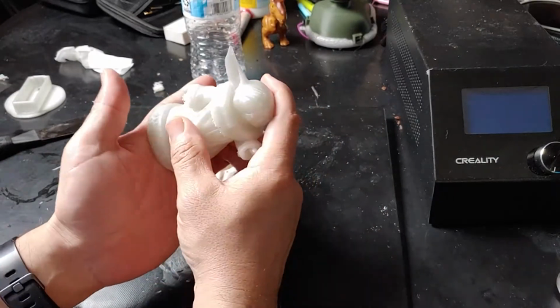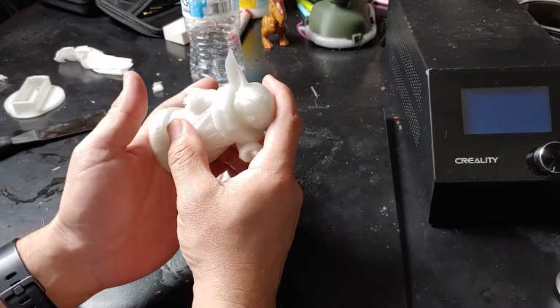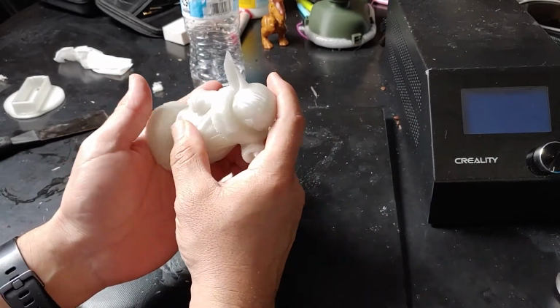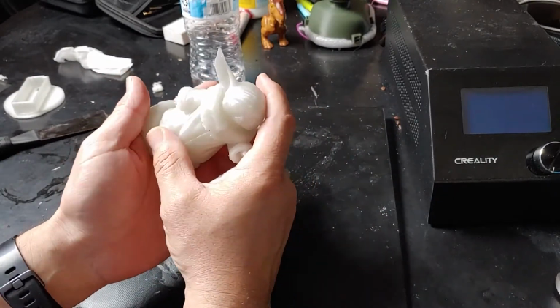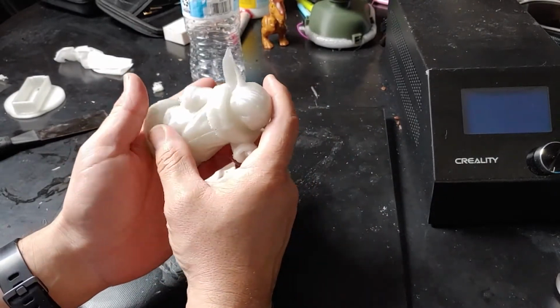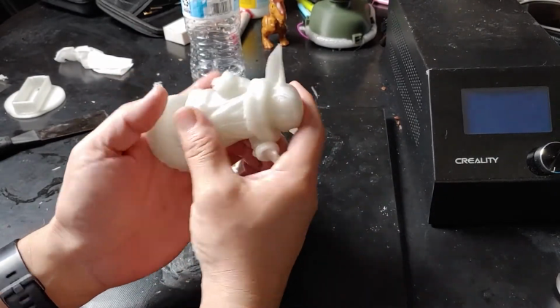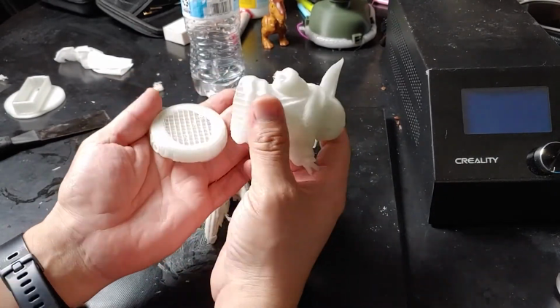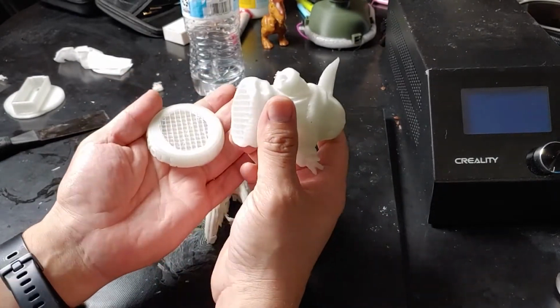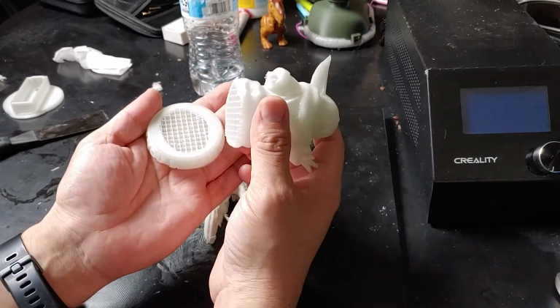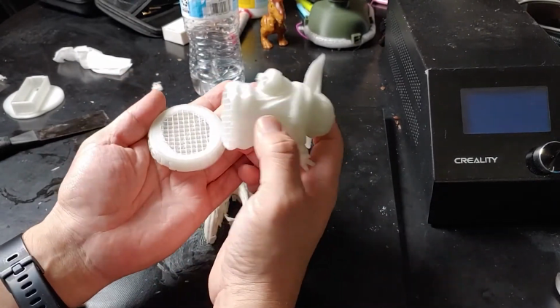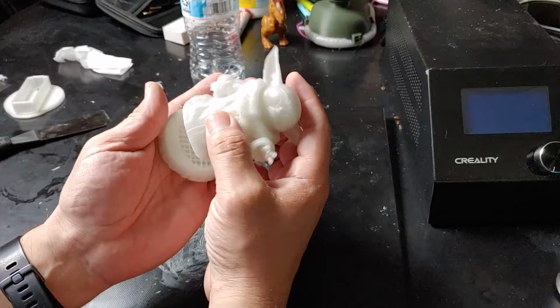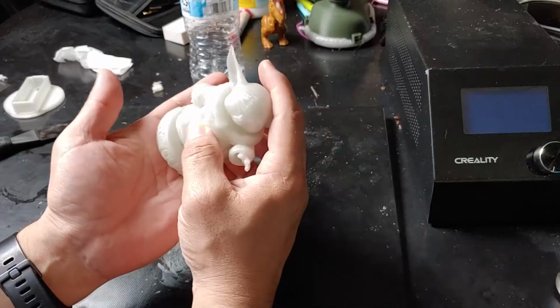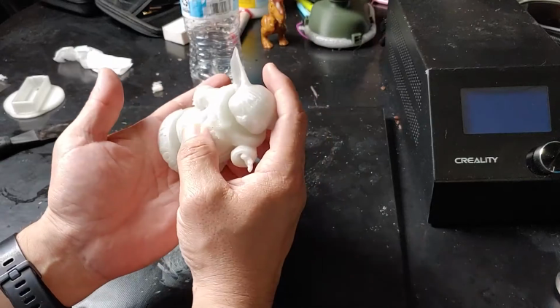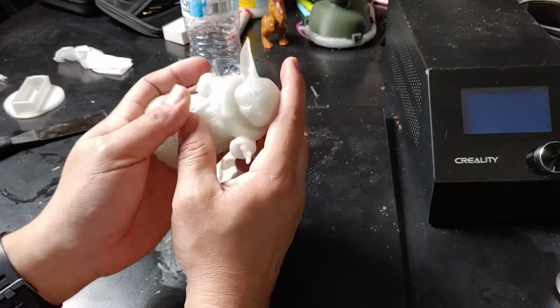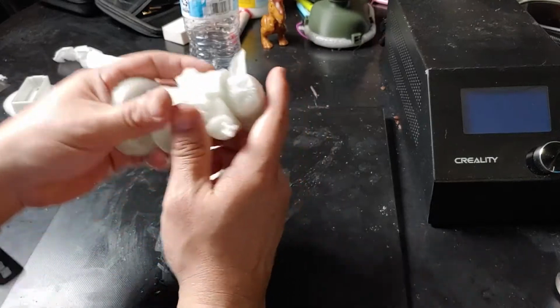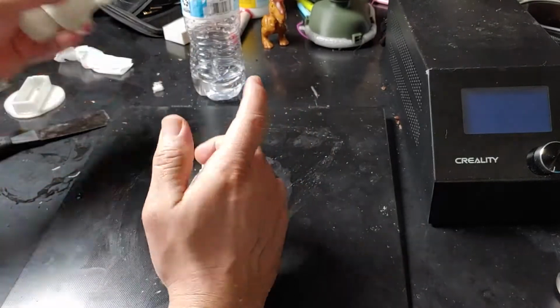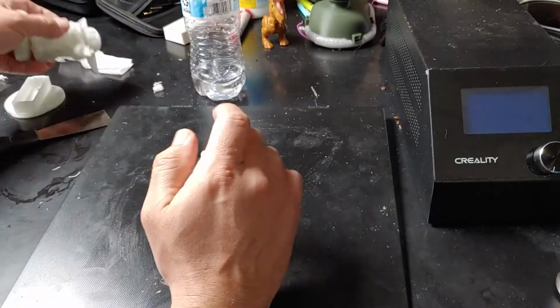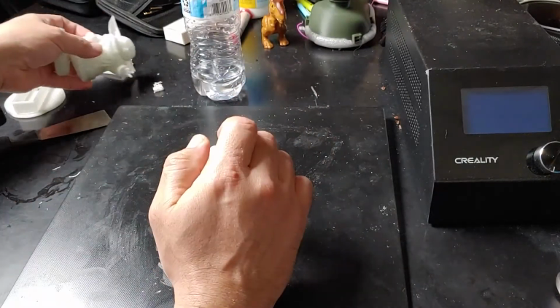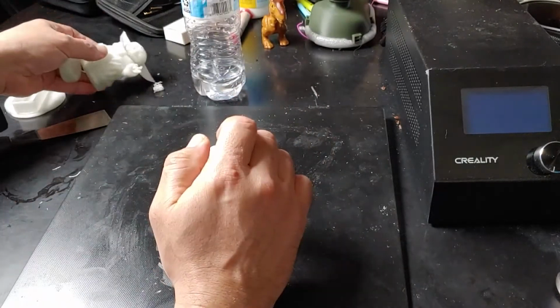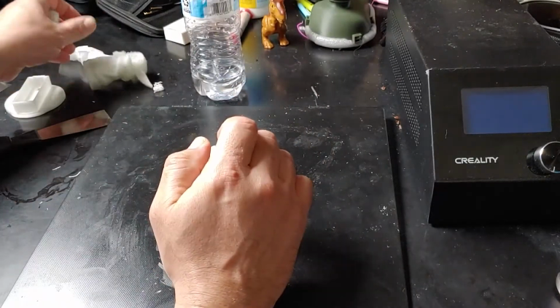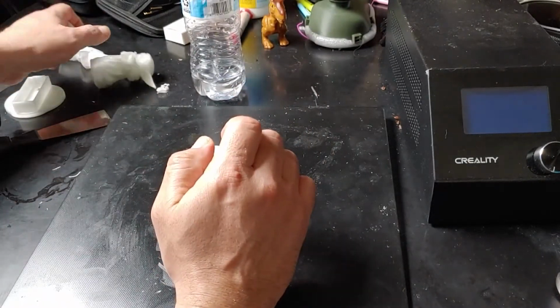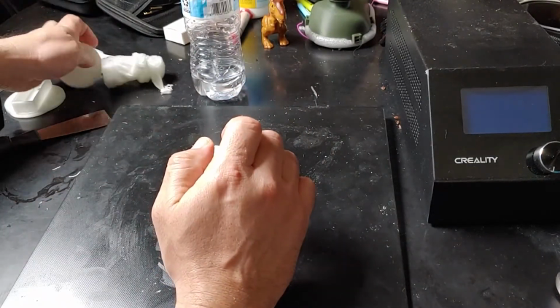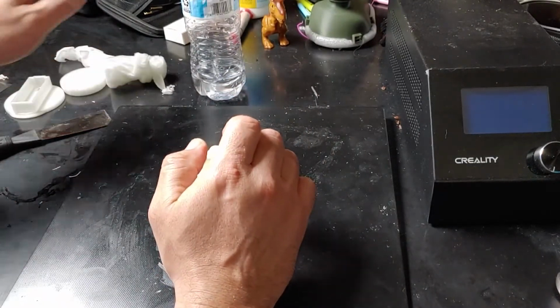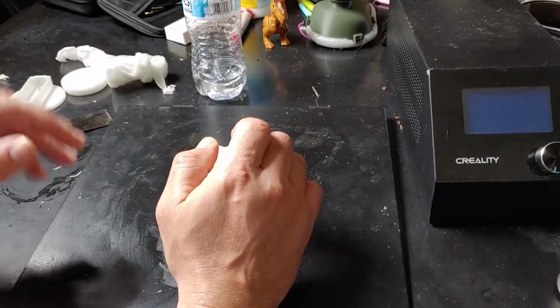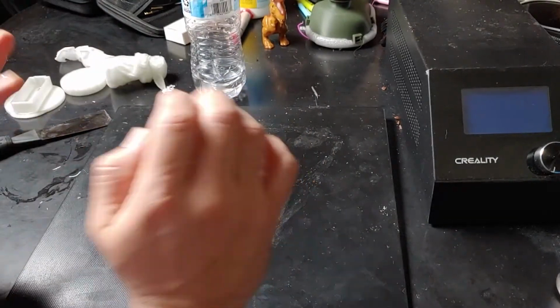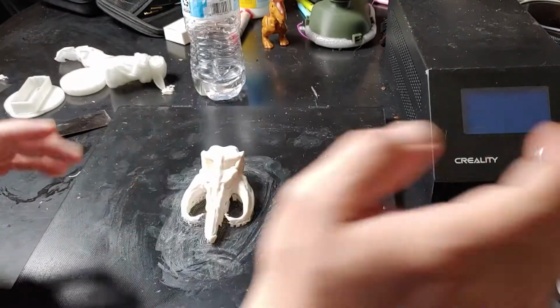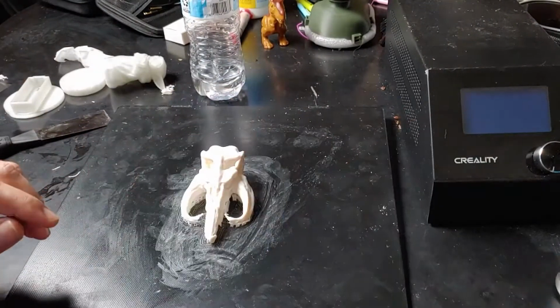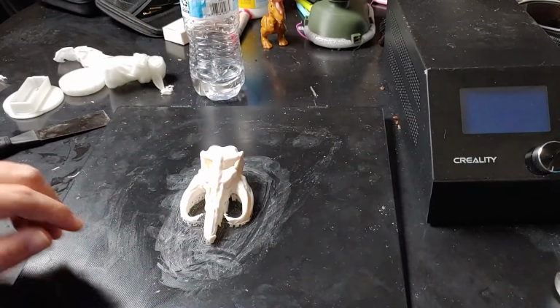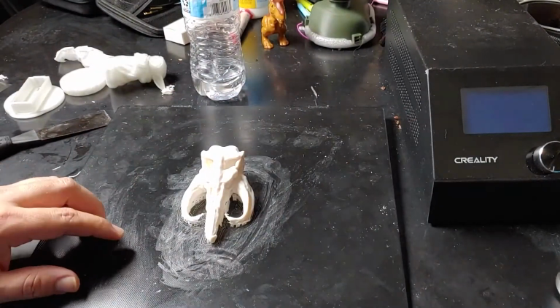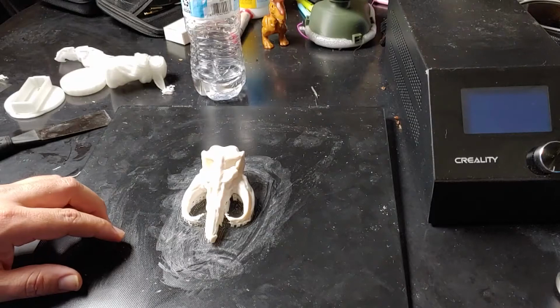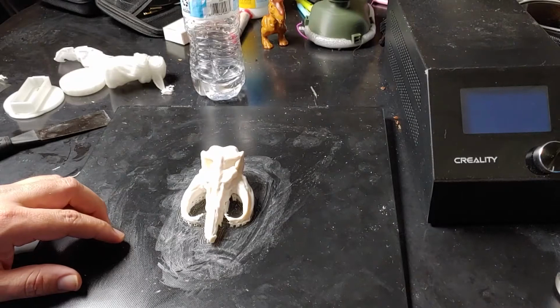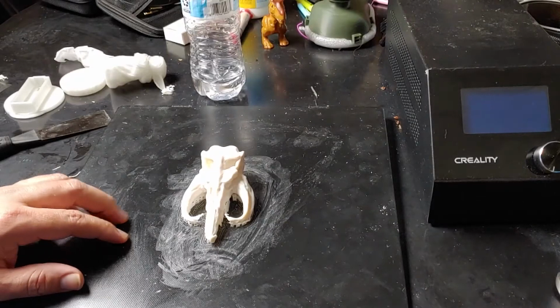Right after this I actually figured out how to get the parts unstuck — the easy way without damaging anything.